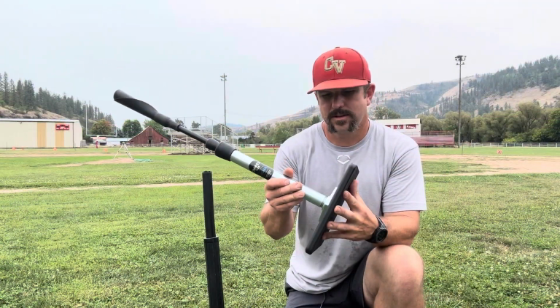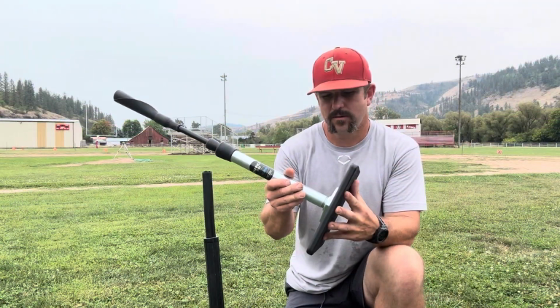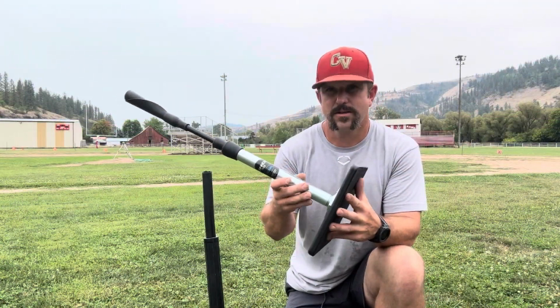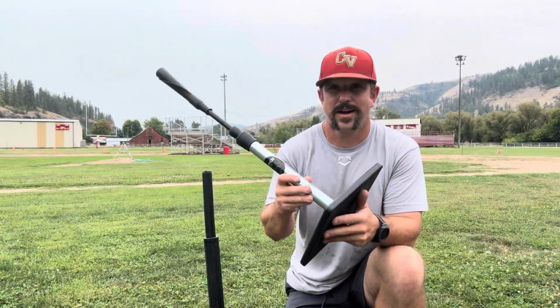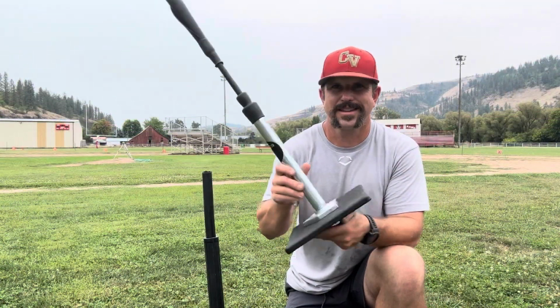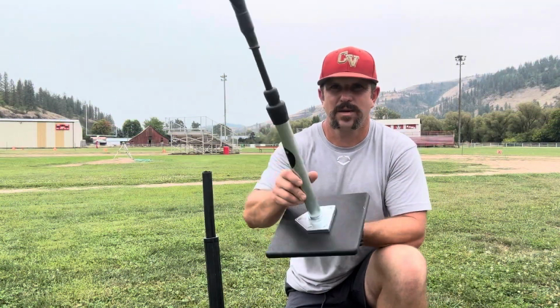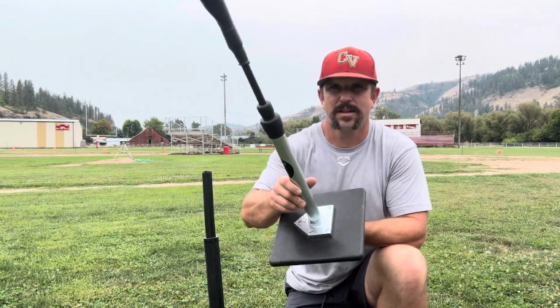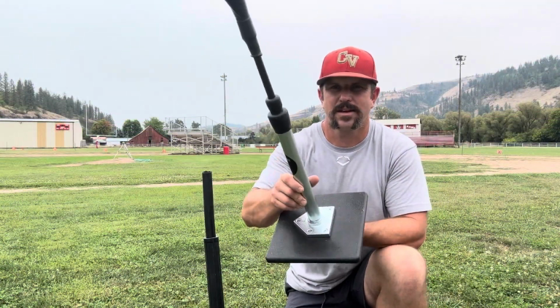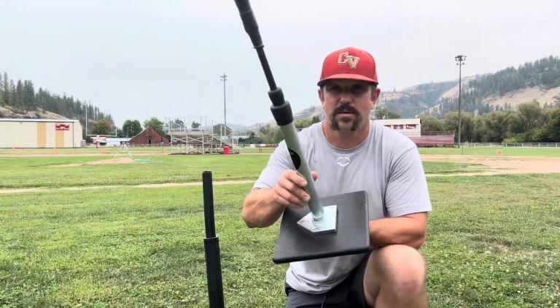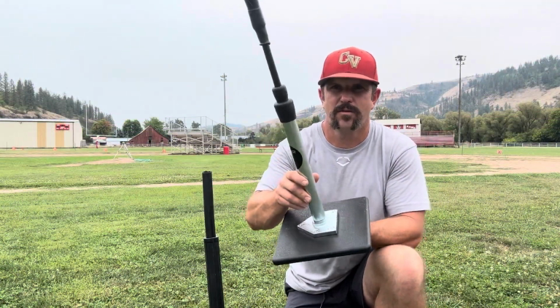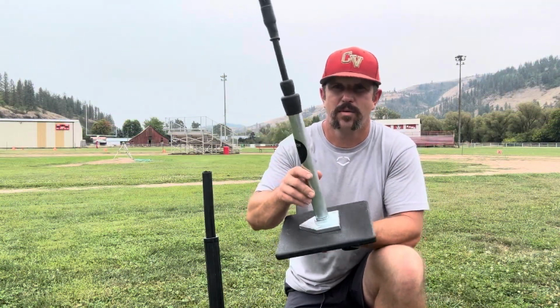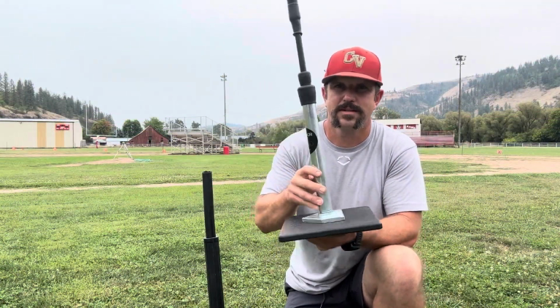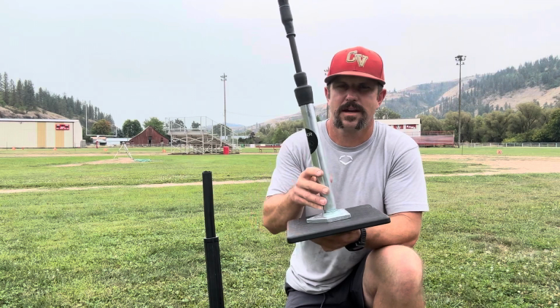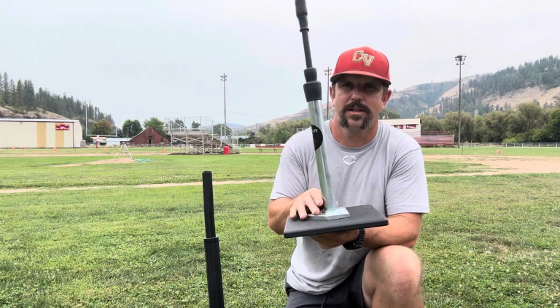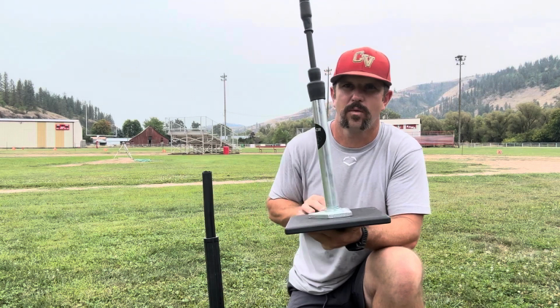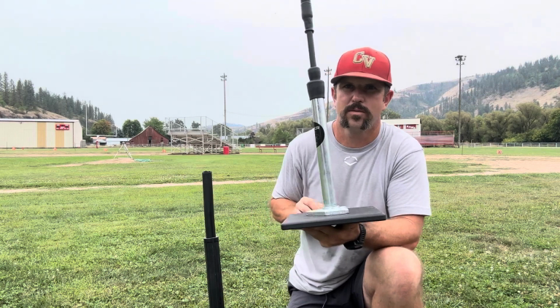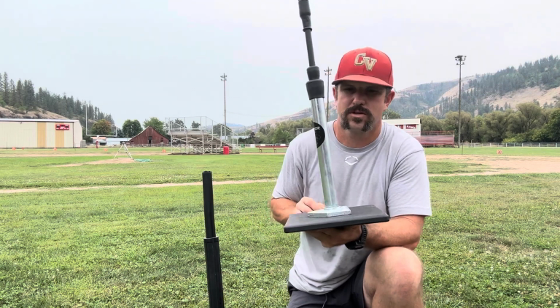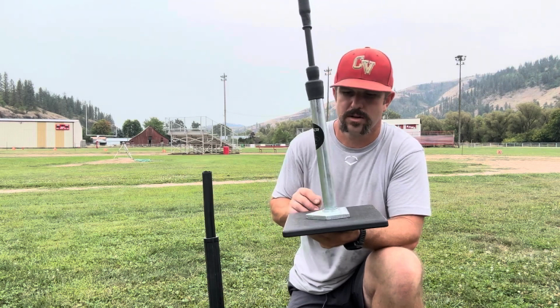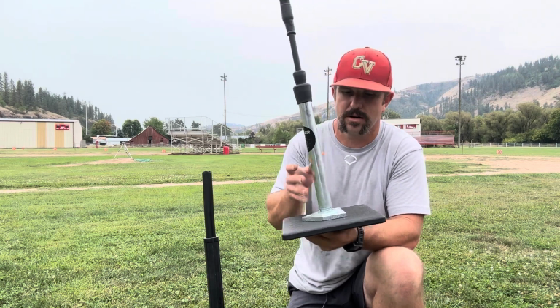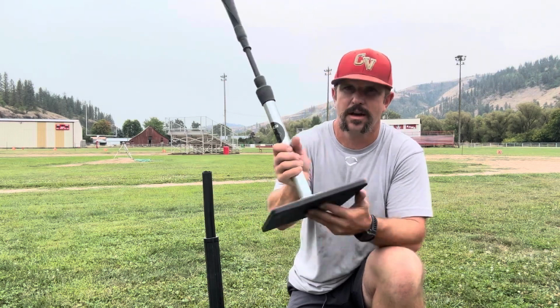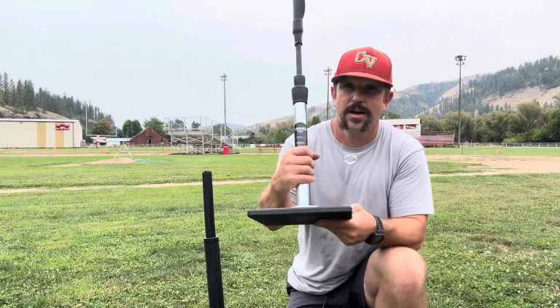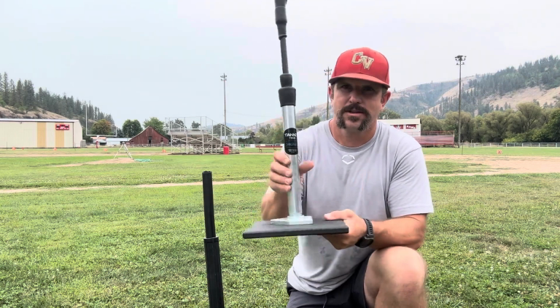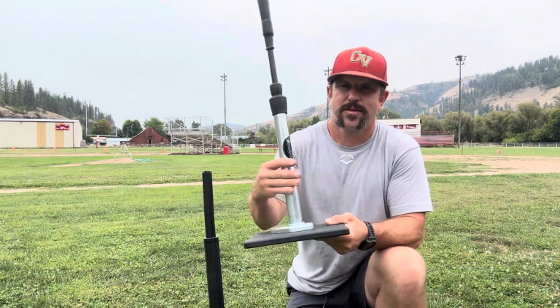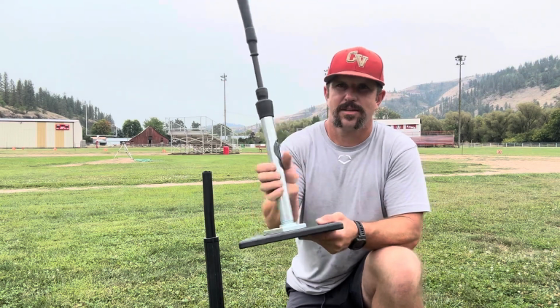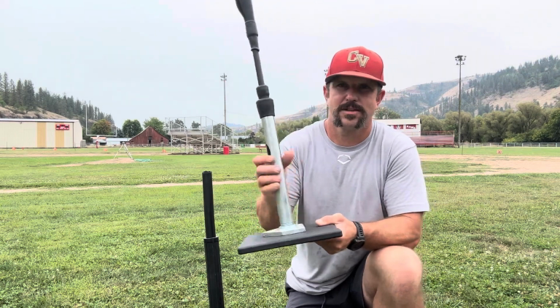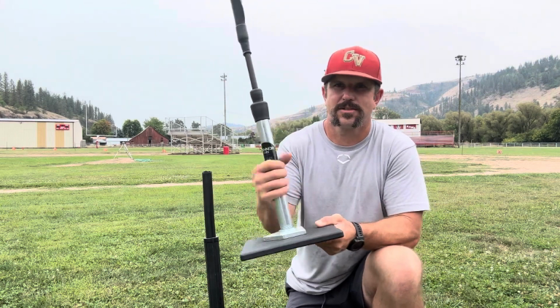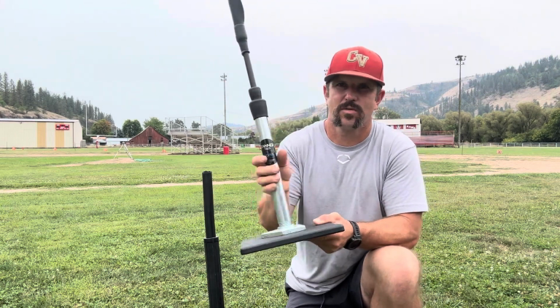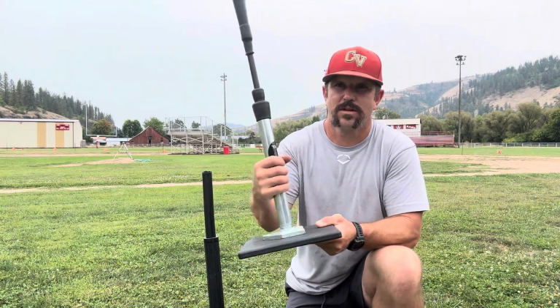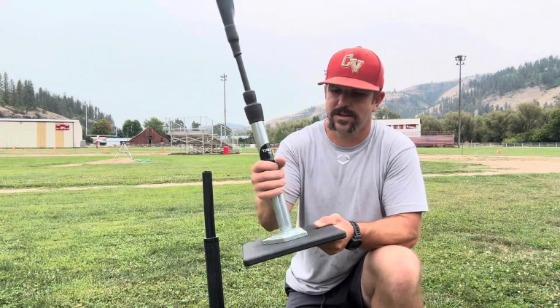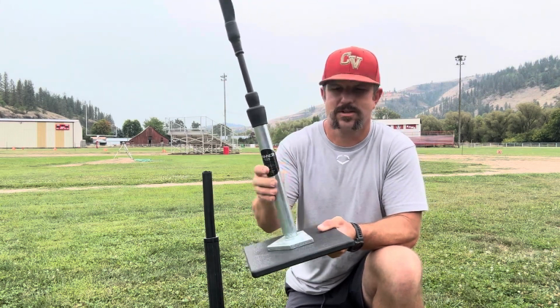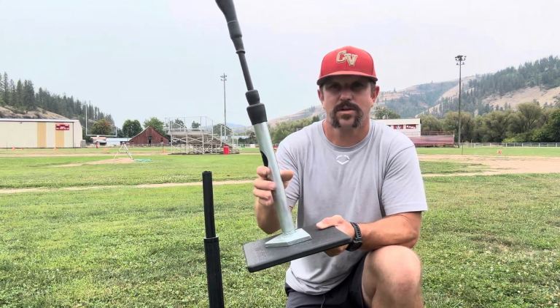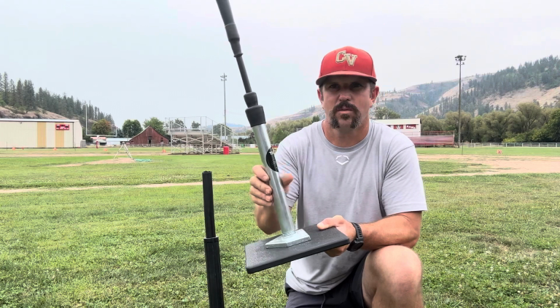The last couple things I'm really impressed with on this tee so far: it's got a really small footprint and doesn't take up a lot of room in your storage area, plus you can just unscrew it if you need to store it somewhere.